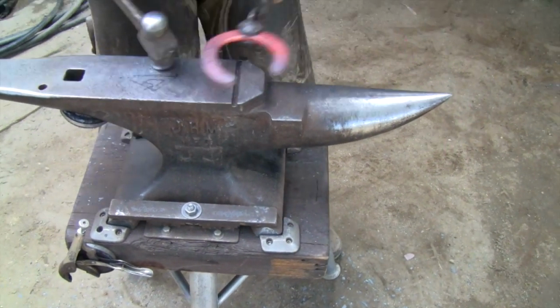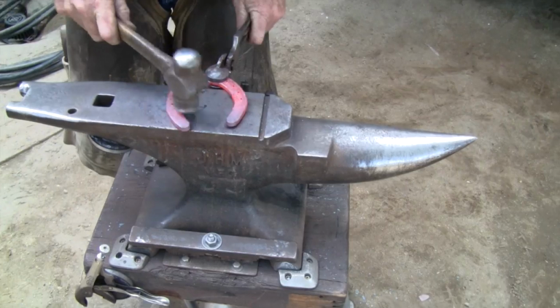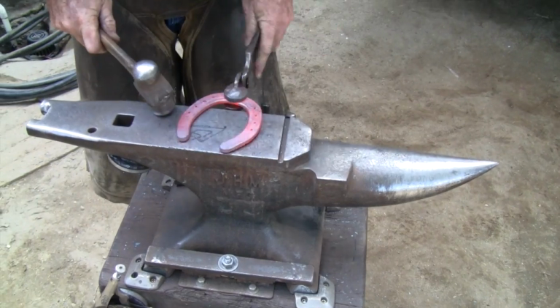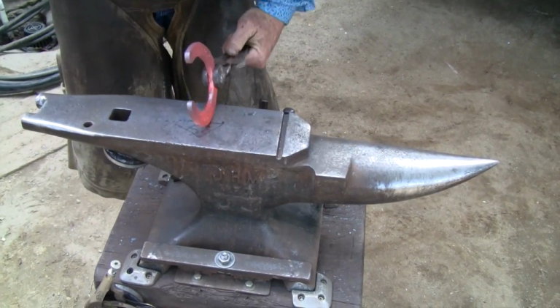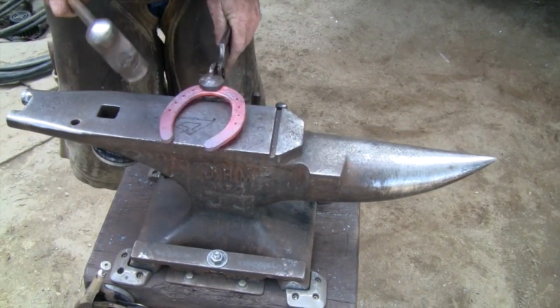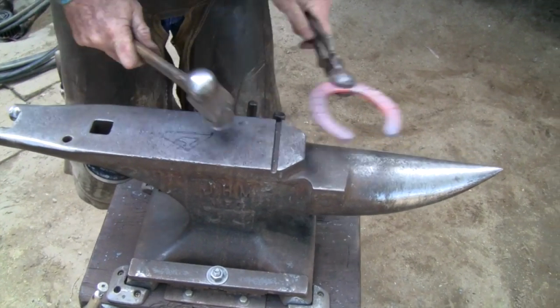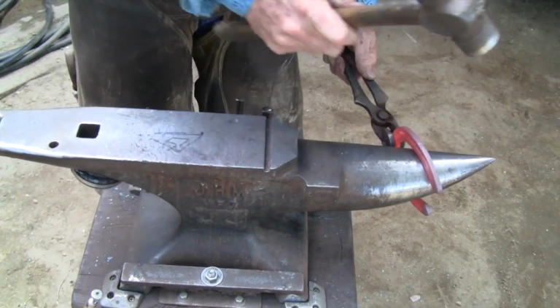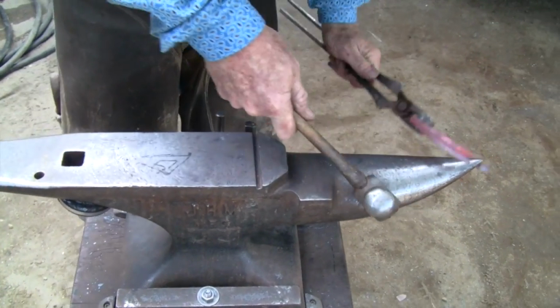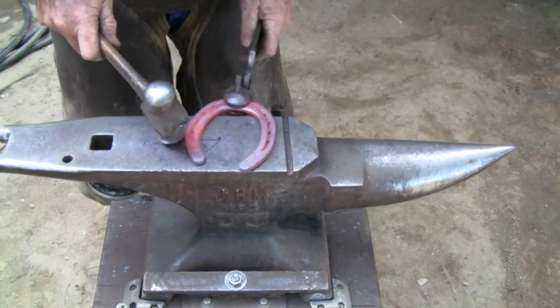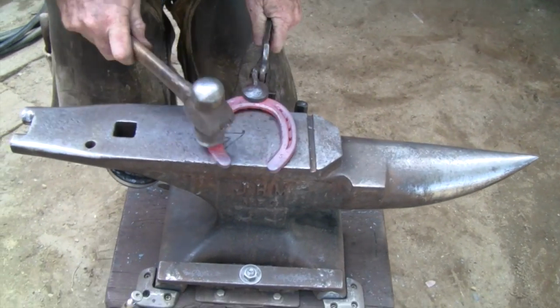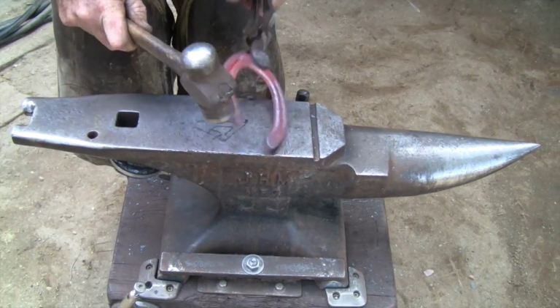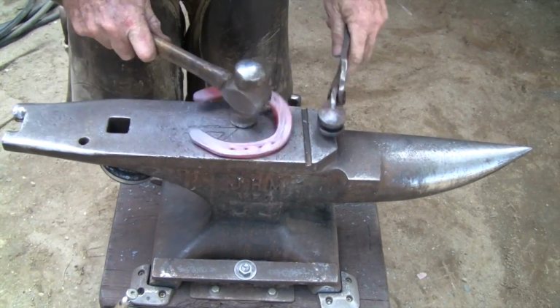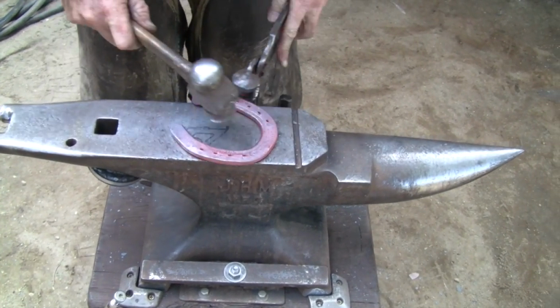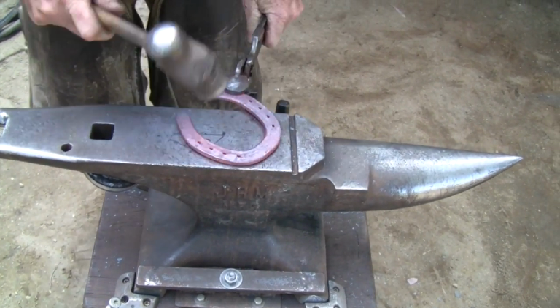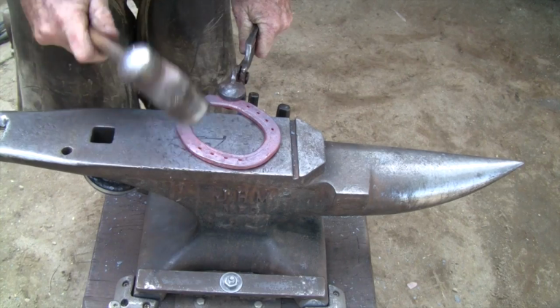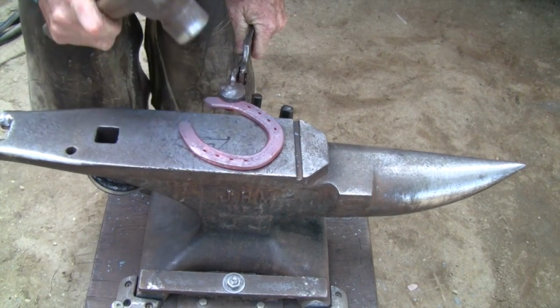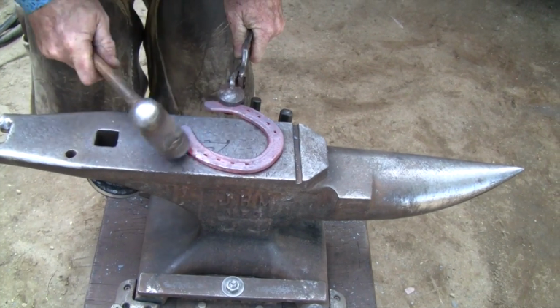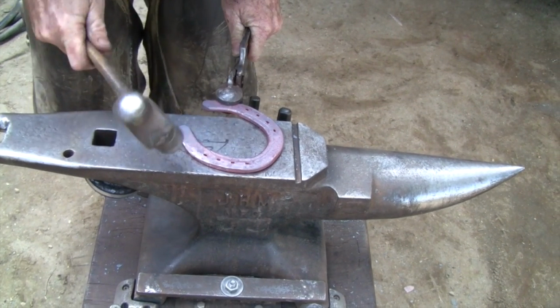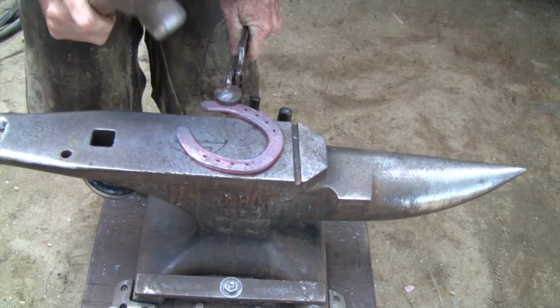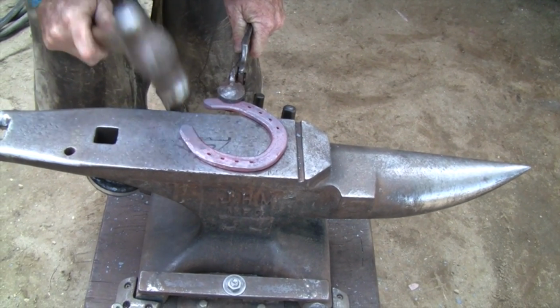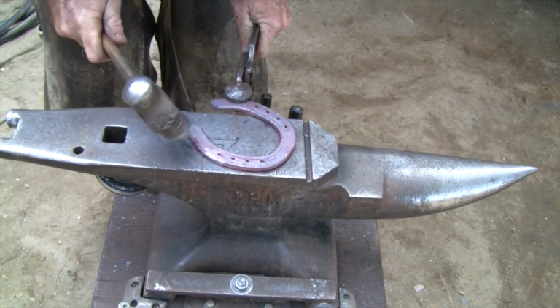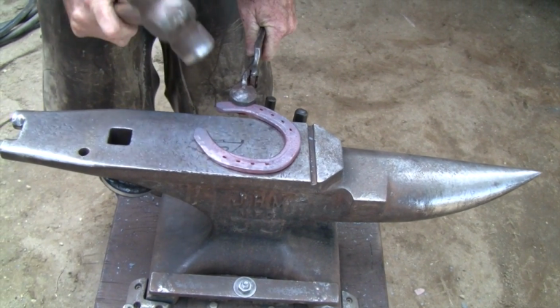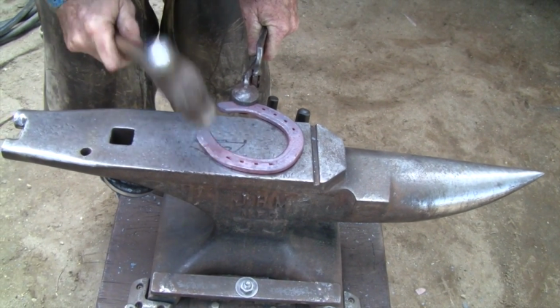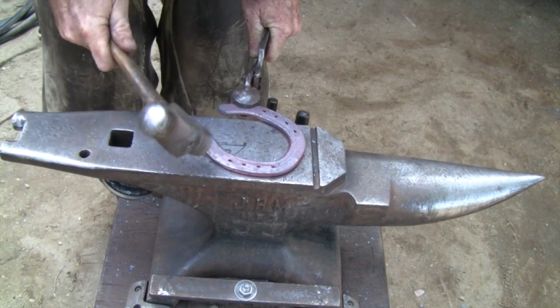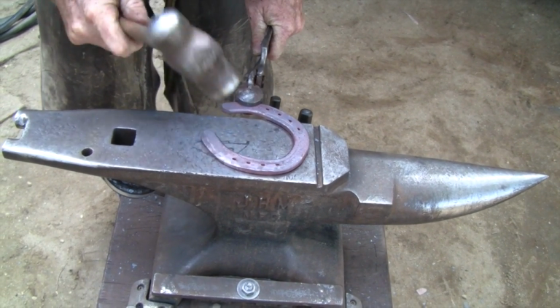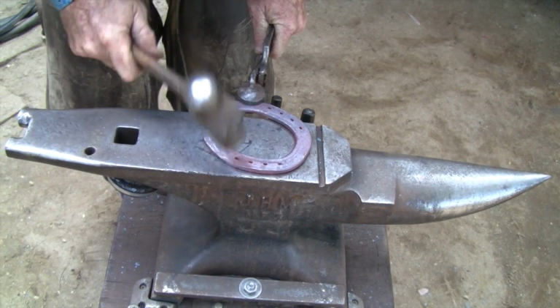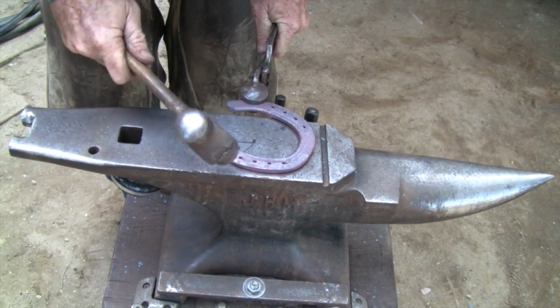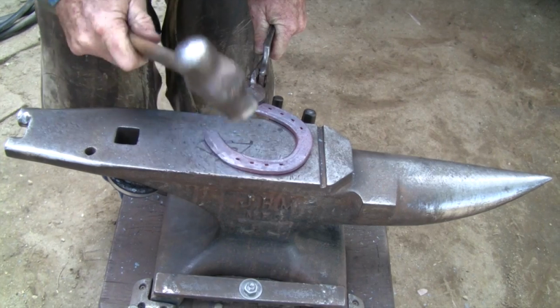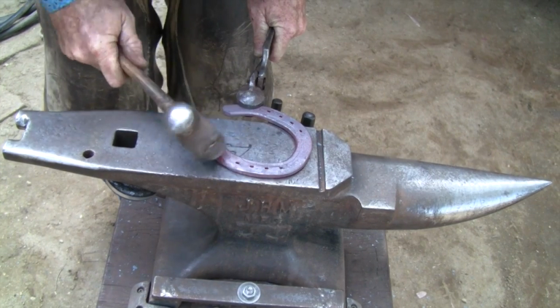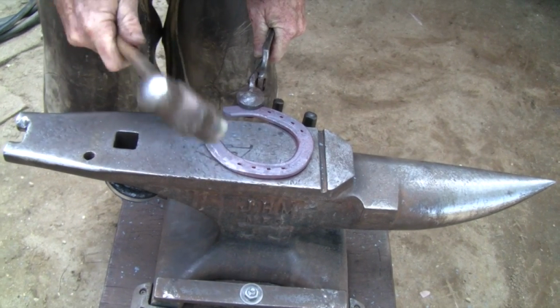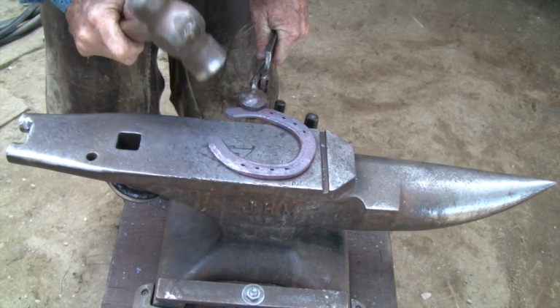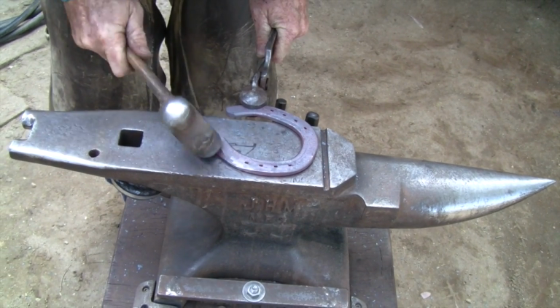The hammer is at about a 35 to 45 degree angle, and I strike straight down. The bevel starts at about the heel nail to about half the stock width at the heel, beveling to half the stock thickness.